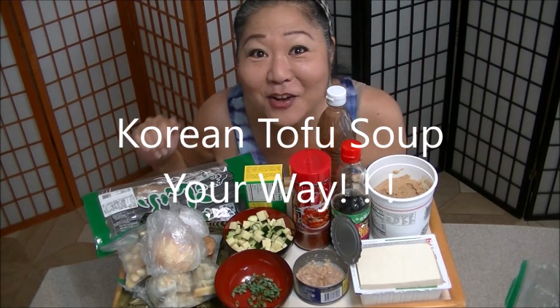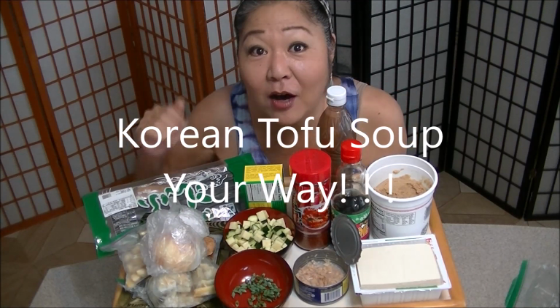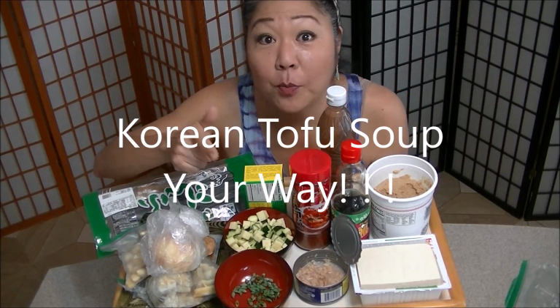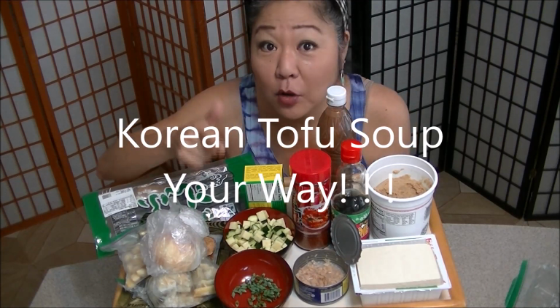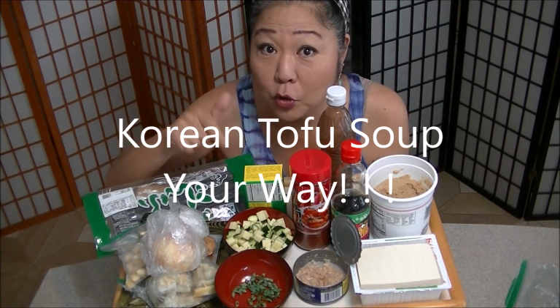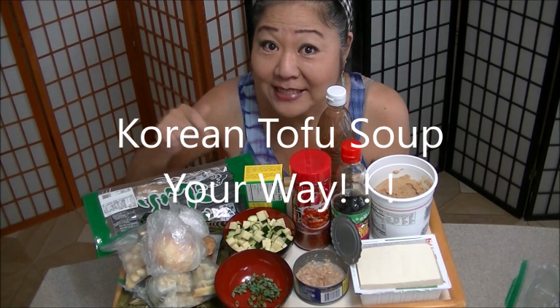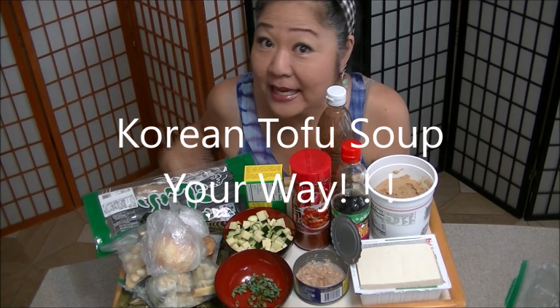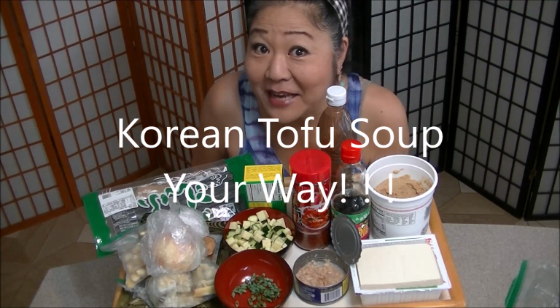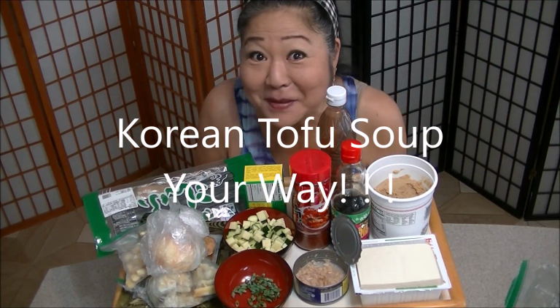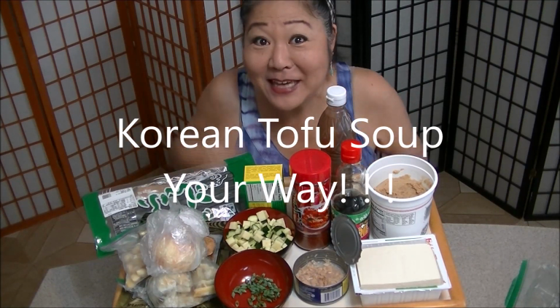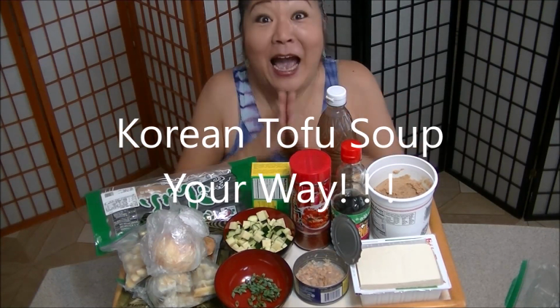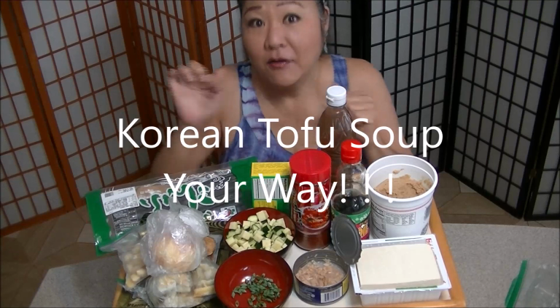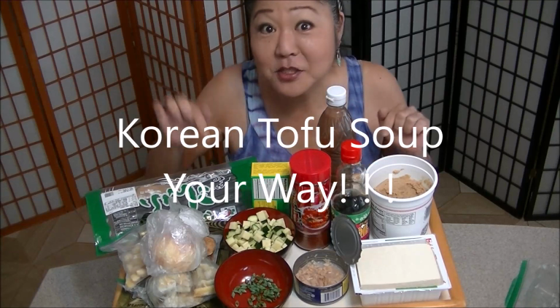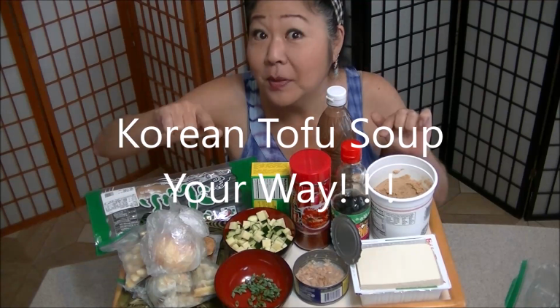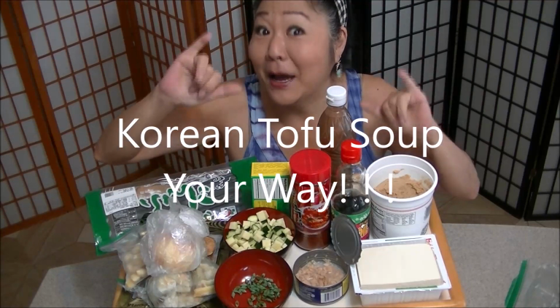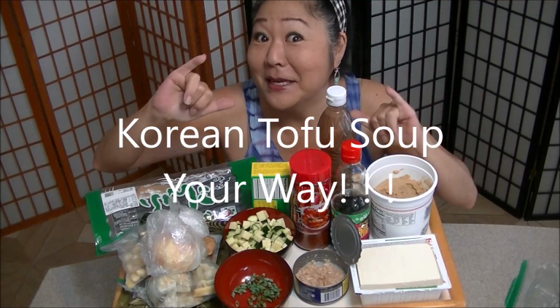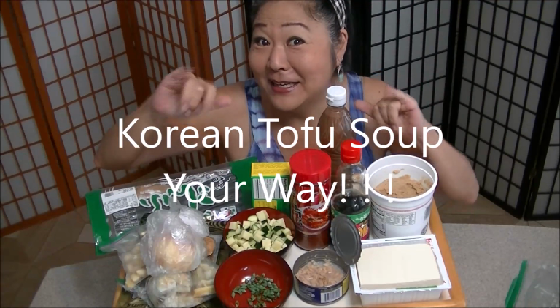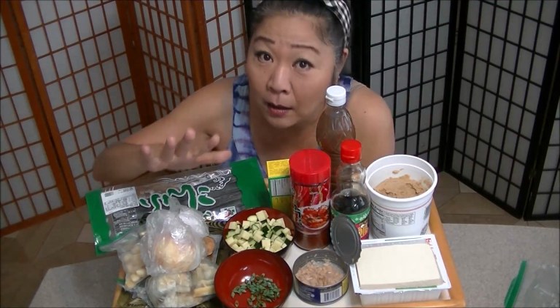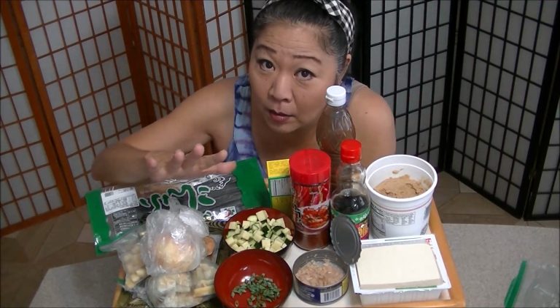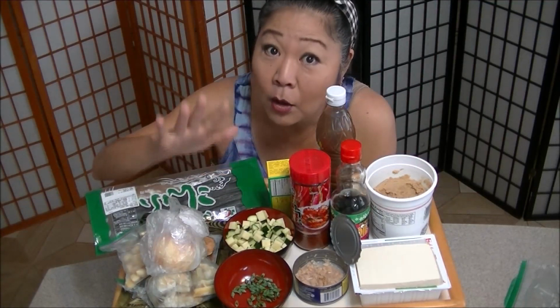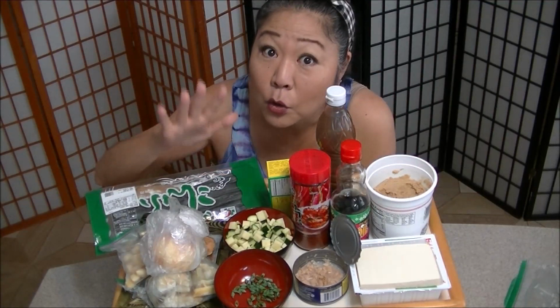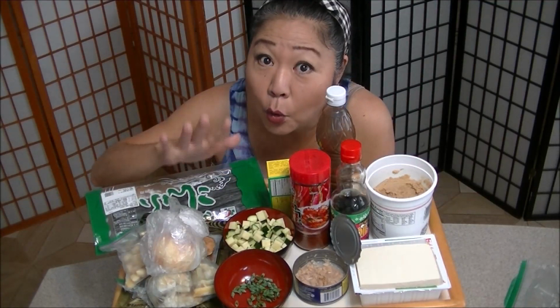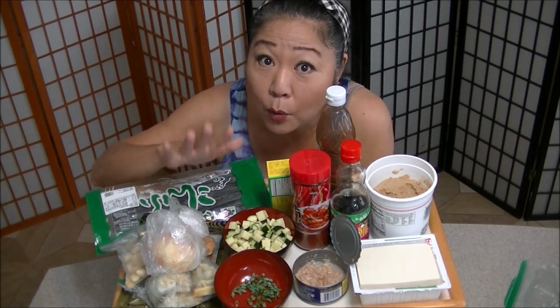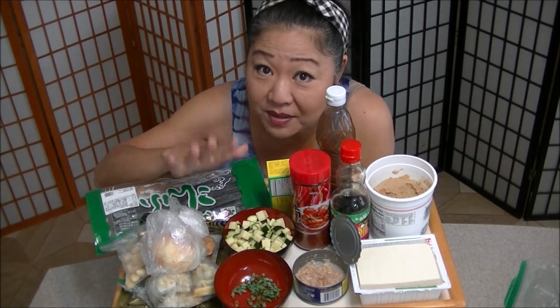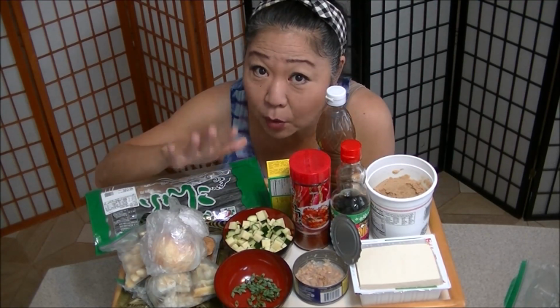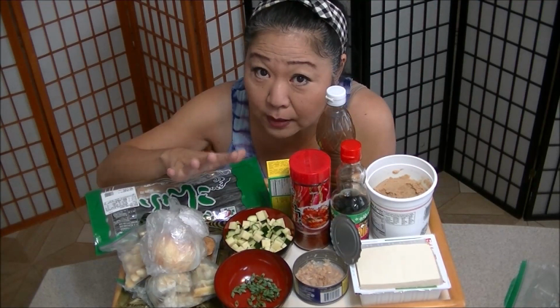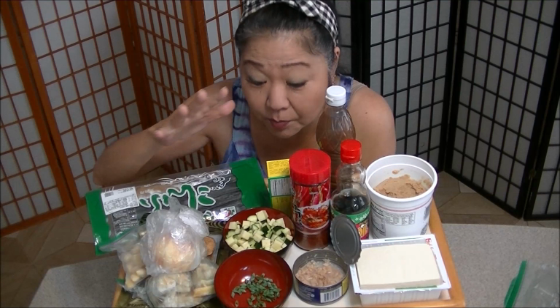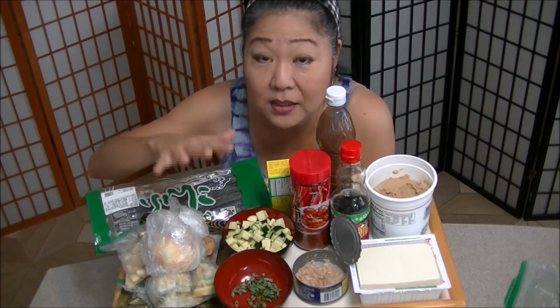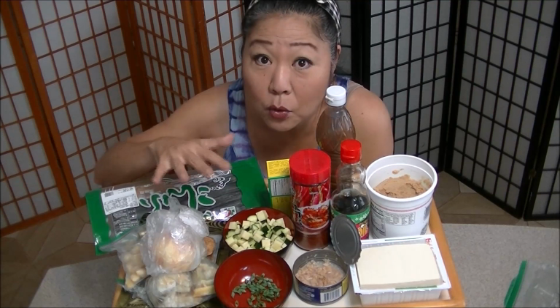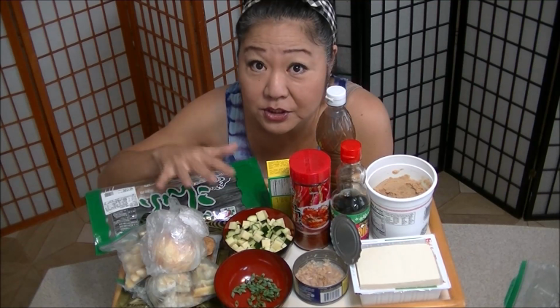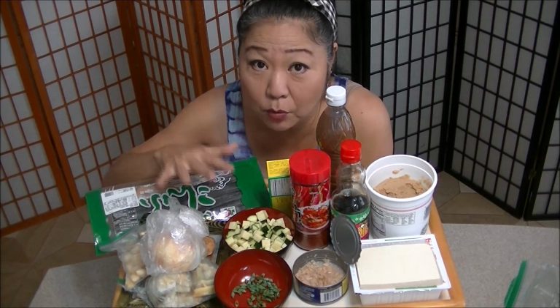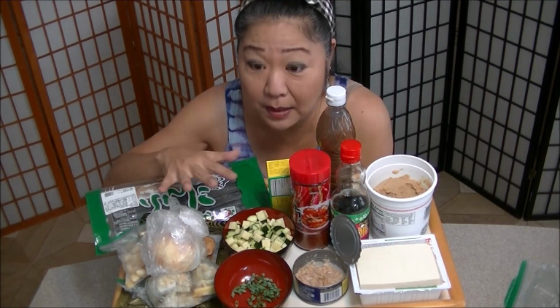Aloha! Hope you all are good and safe and happy. After this you're going to be happy. No worry, beef curry. Kungpi — onolicious, broke the mouth.